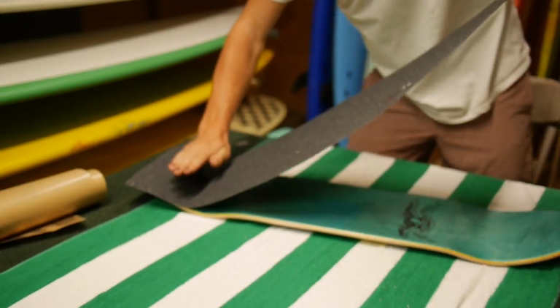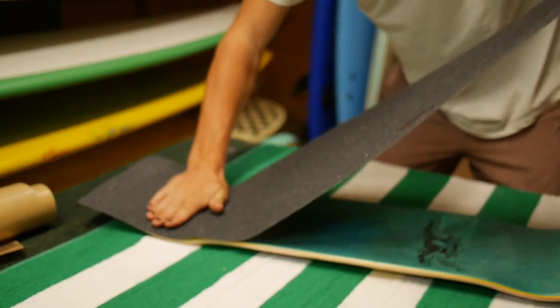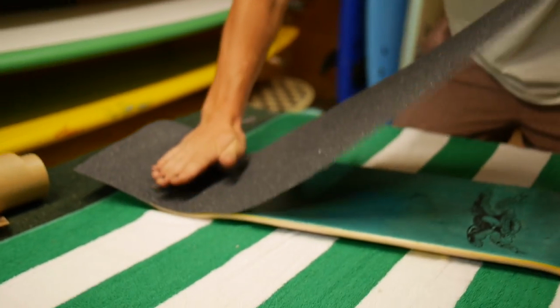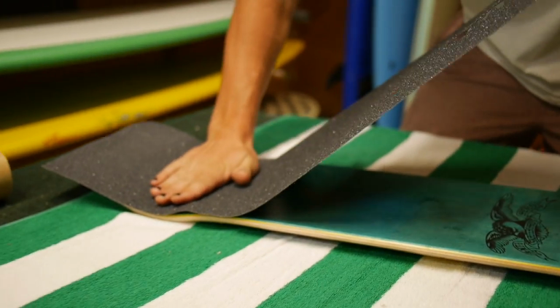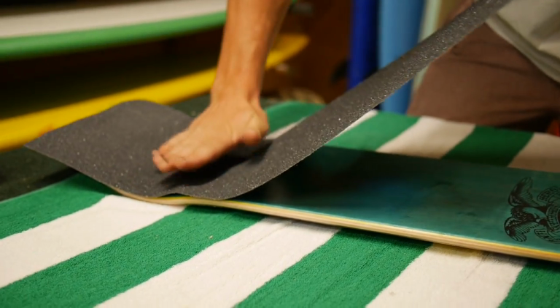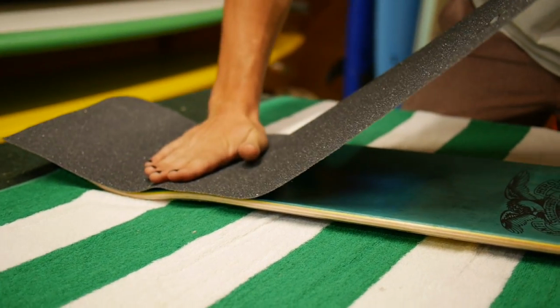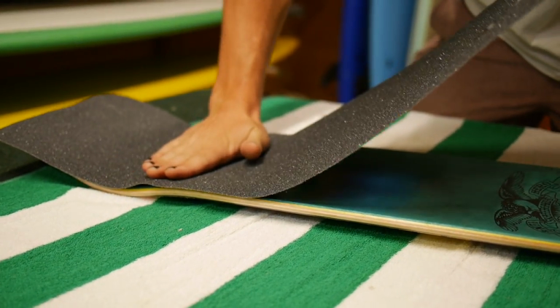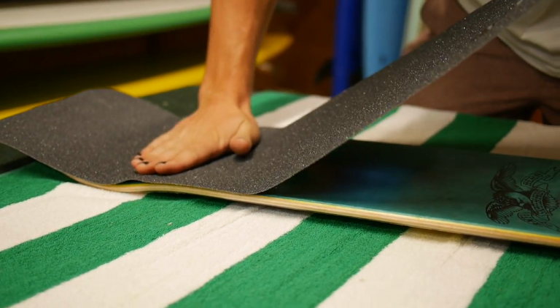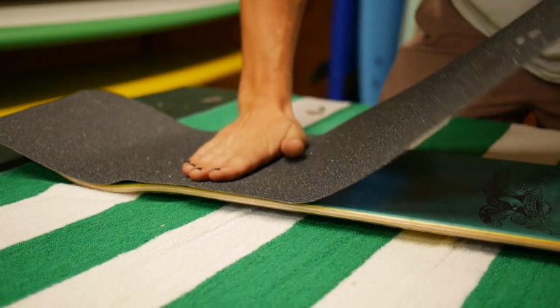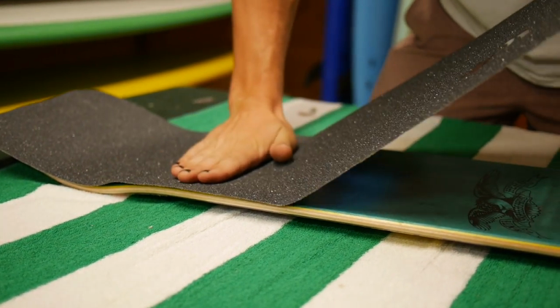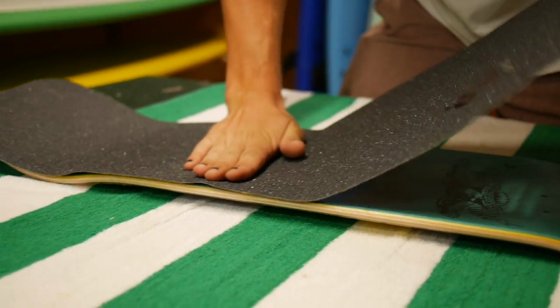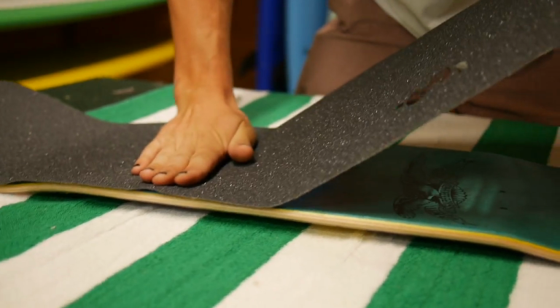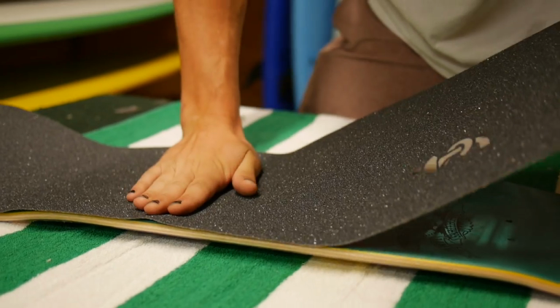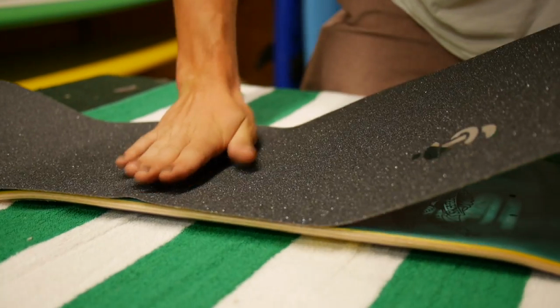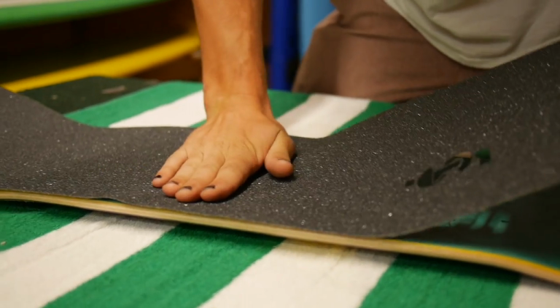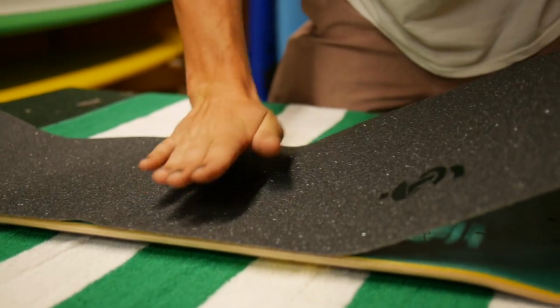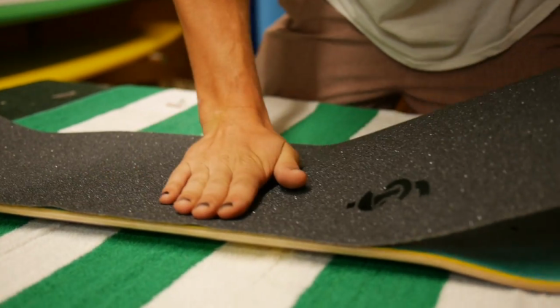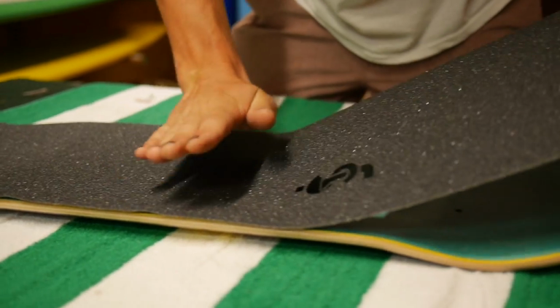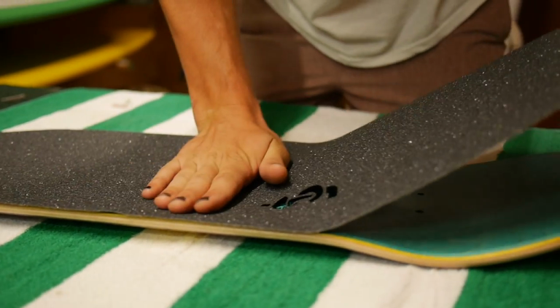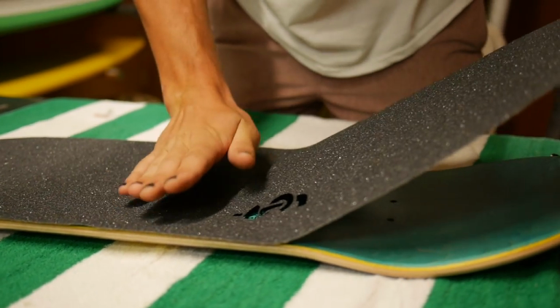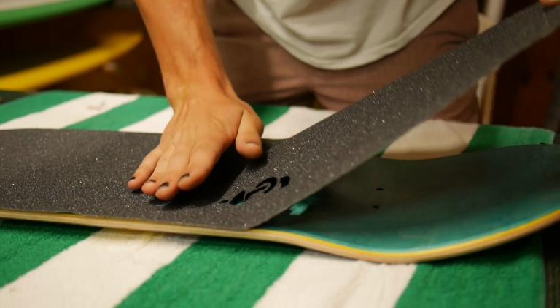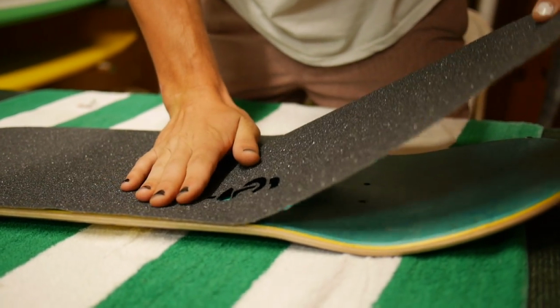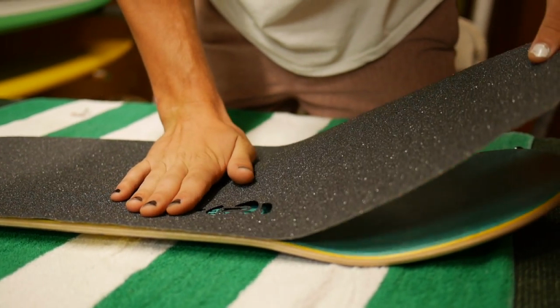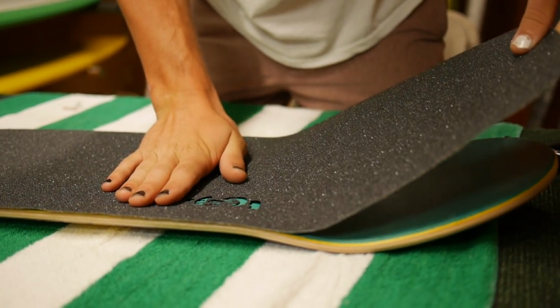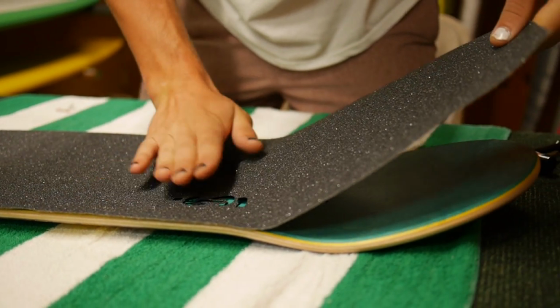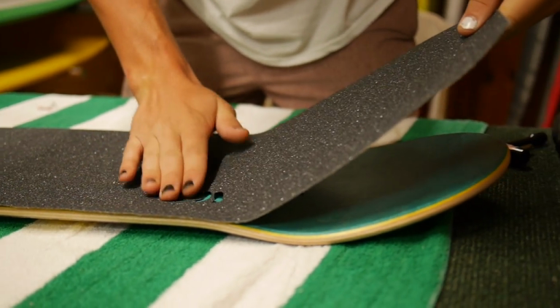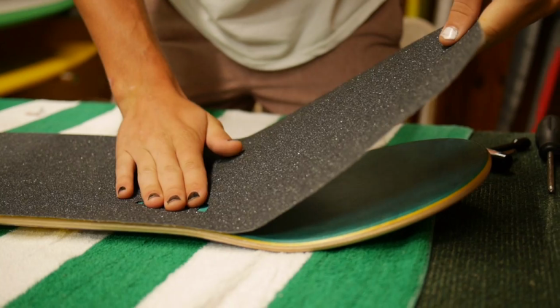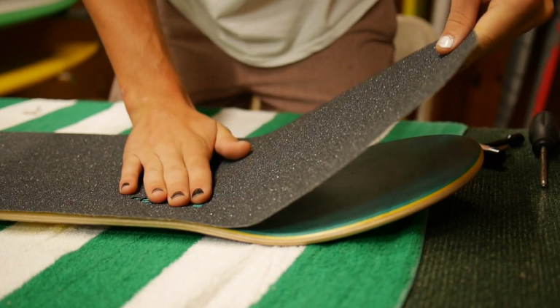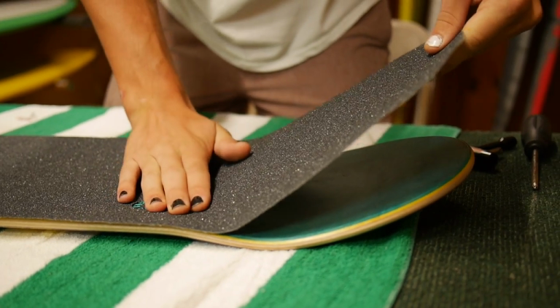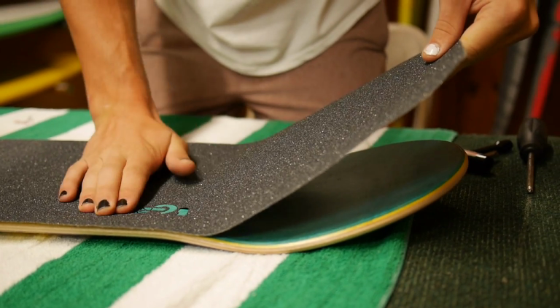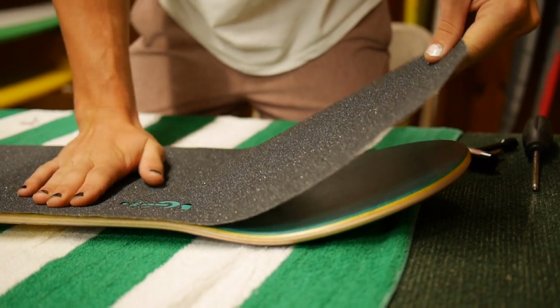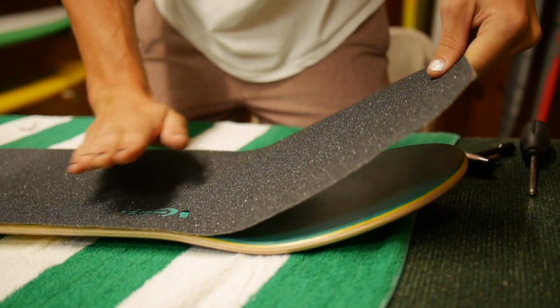You're going to slowly just start pushing the grip on. Don't worry about the air bubbles — you'll get those down later. Make sure your graphic's all good.